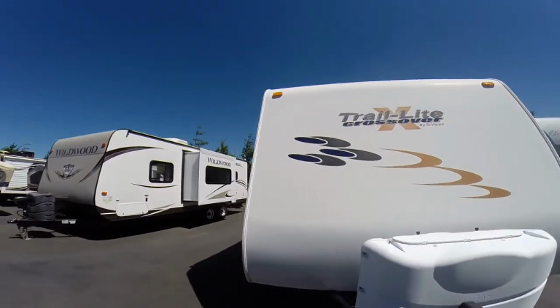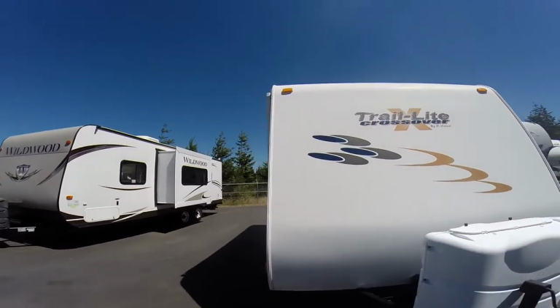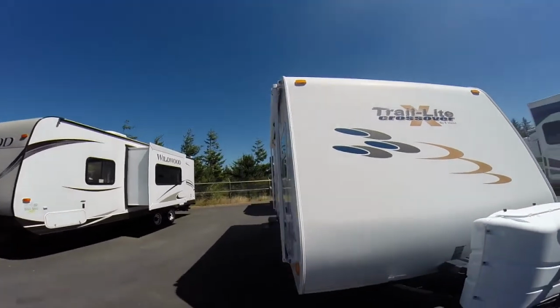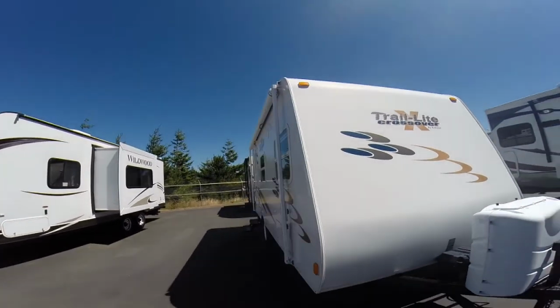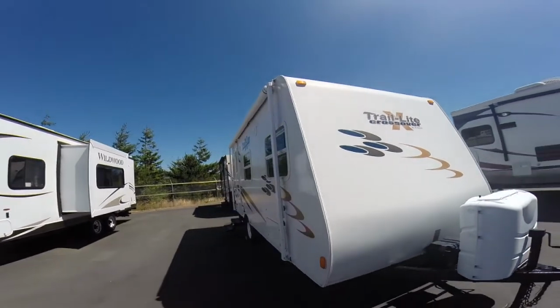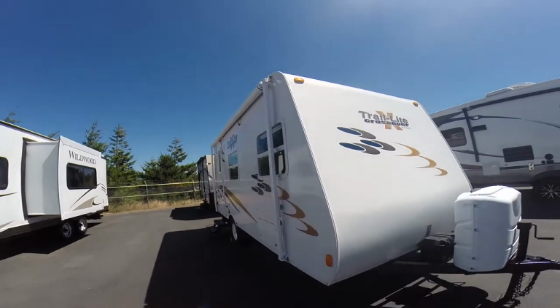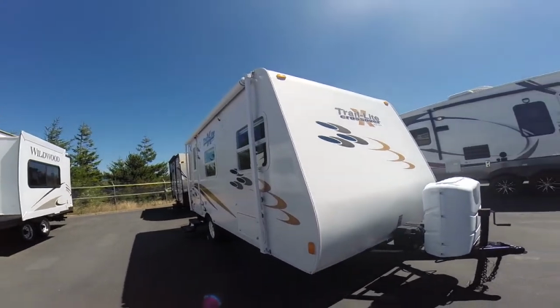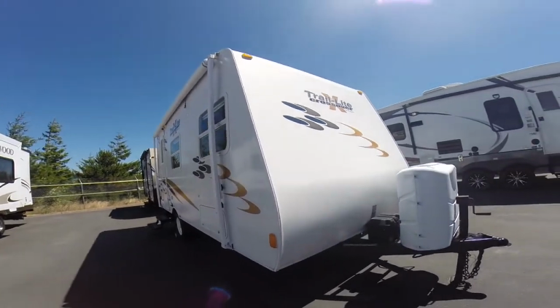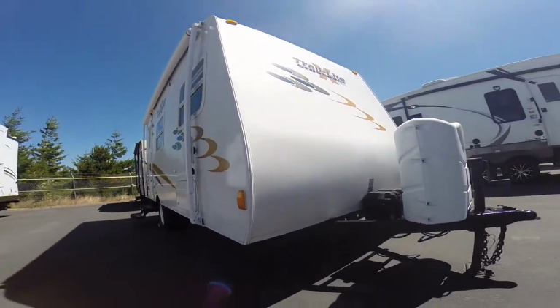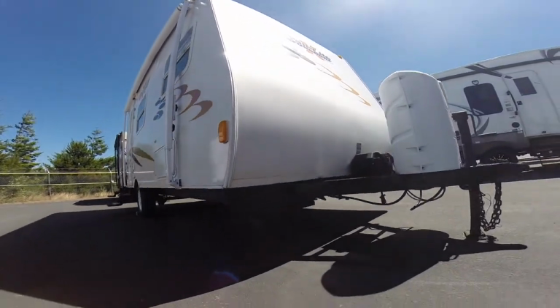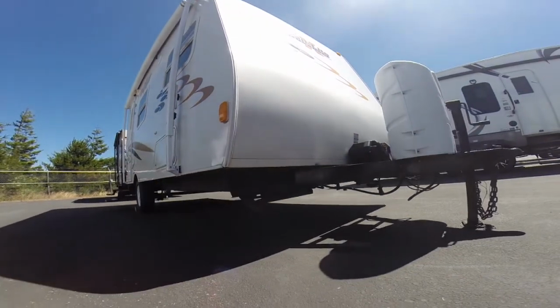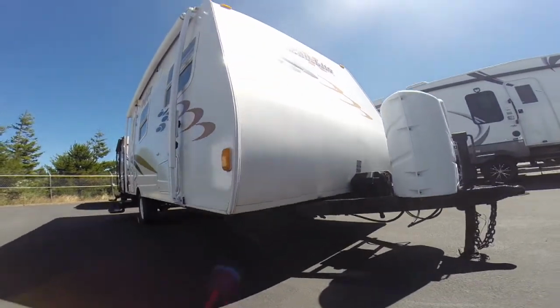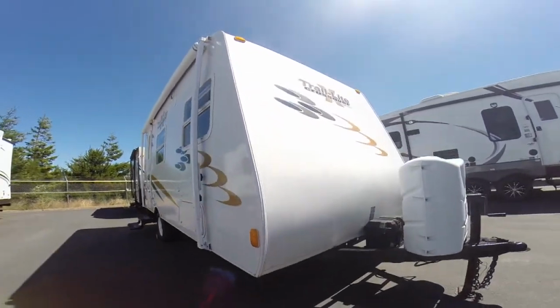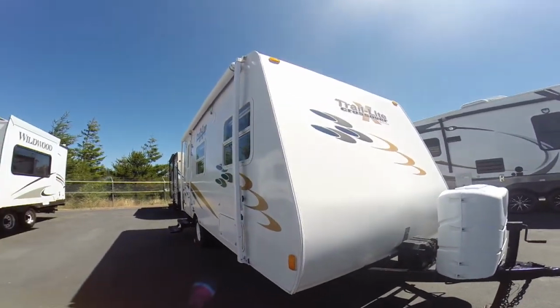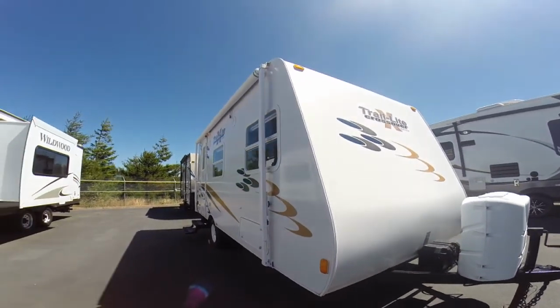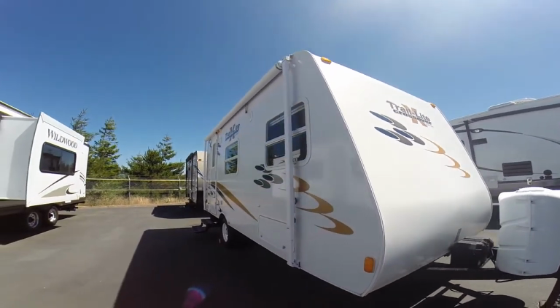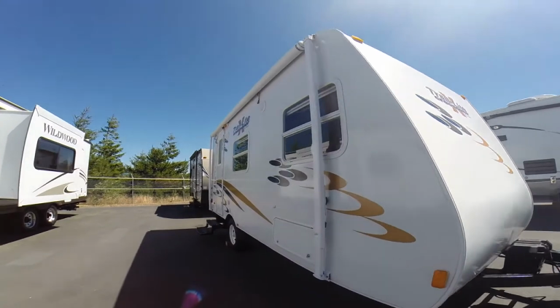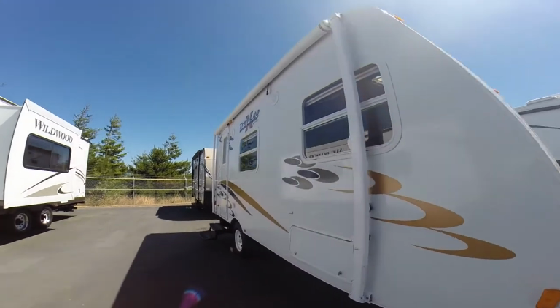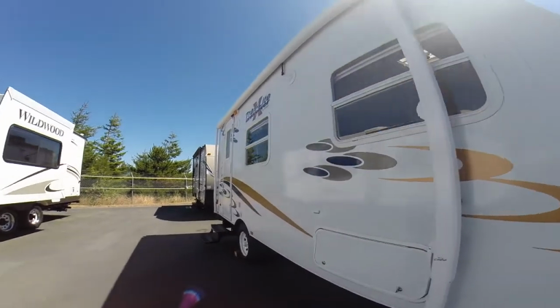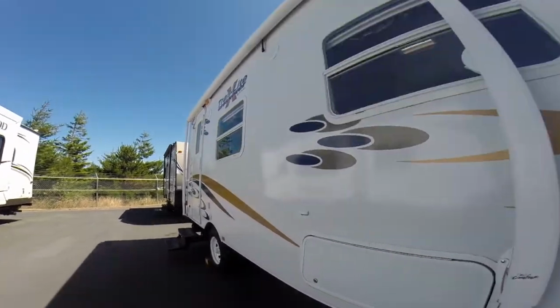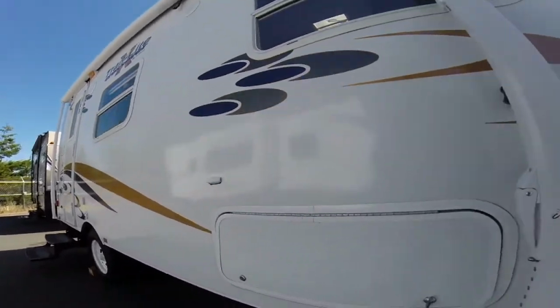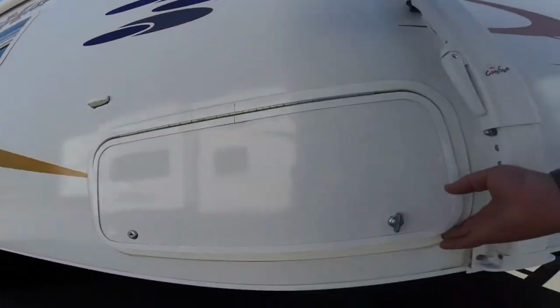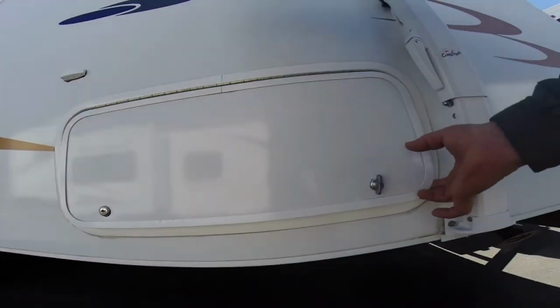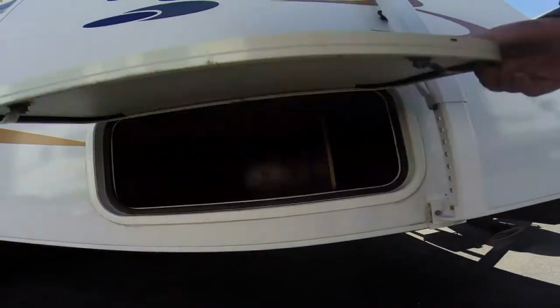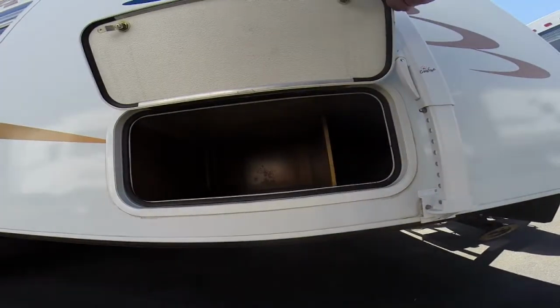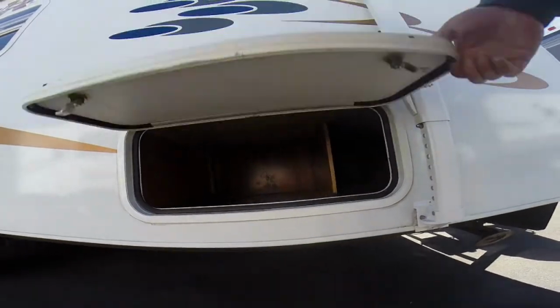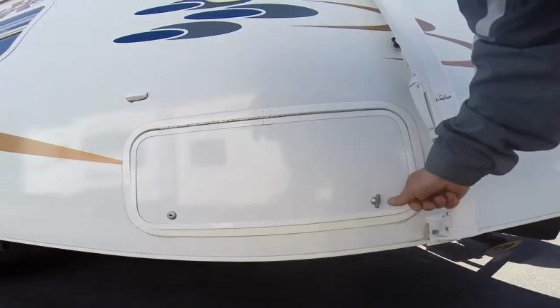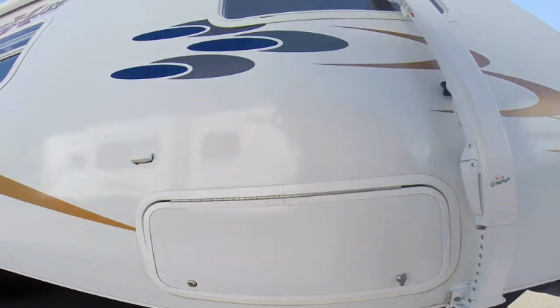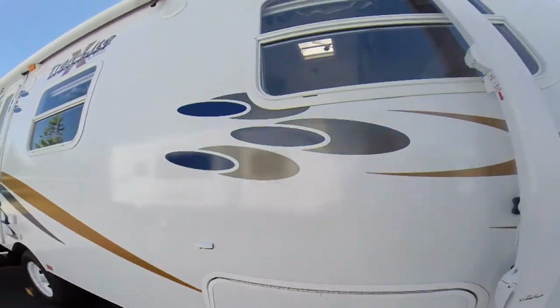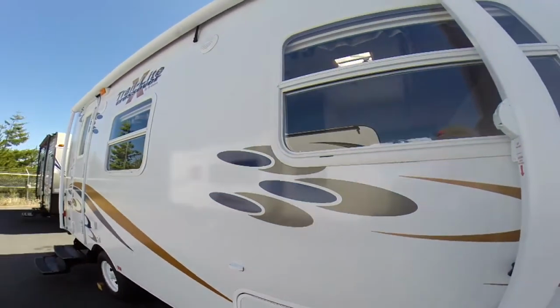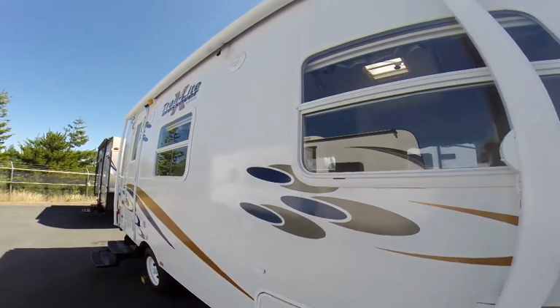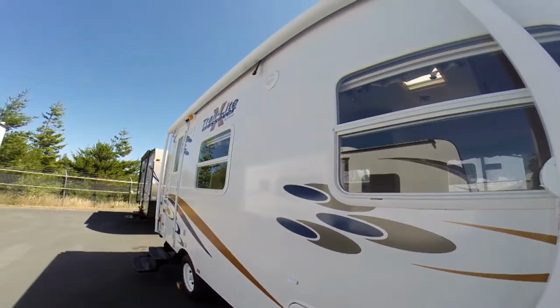Most lightweight towing vehicles have stabilizer jacks in all four corners, so when you get inside it's not going to be rocking around. We've got a locking outside storage compartment to keep all your gear high and dry, and we also have an outside awning.